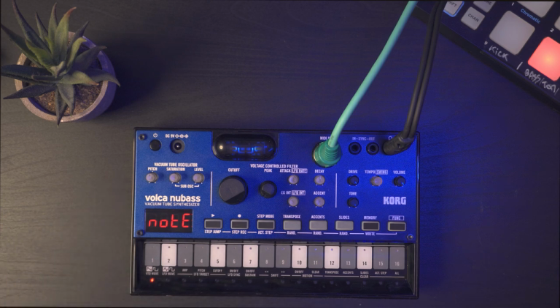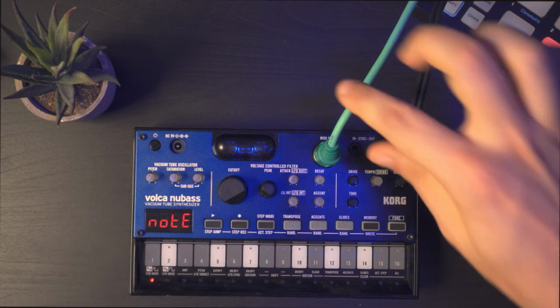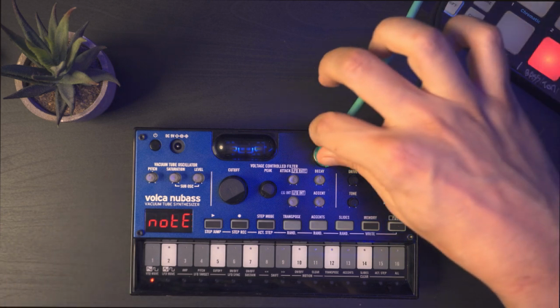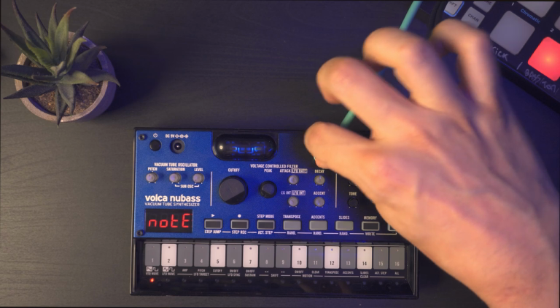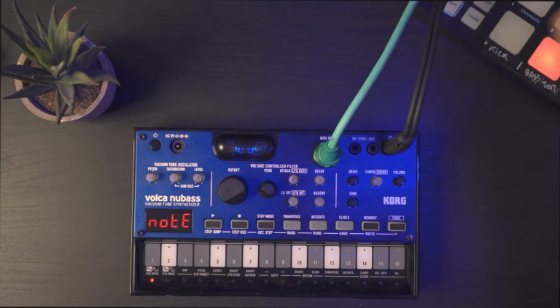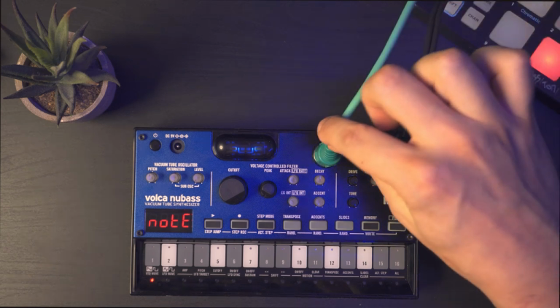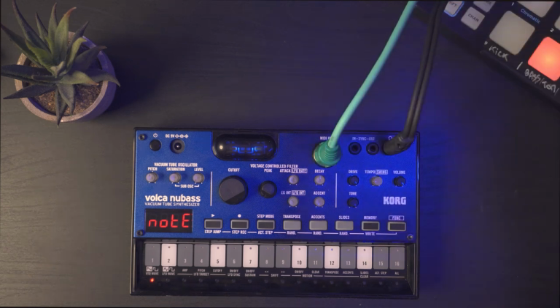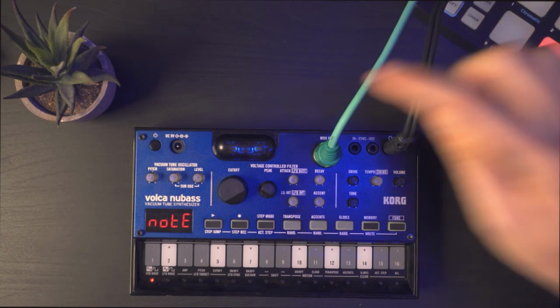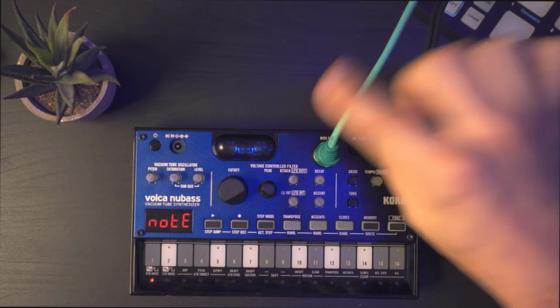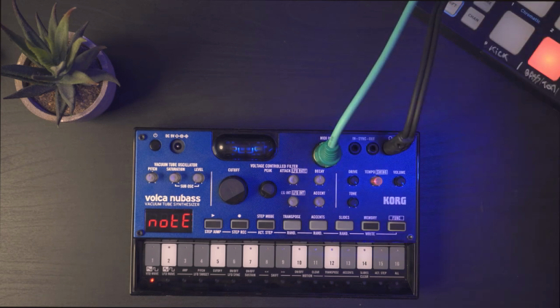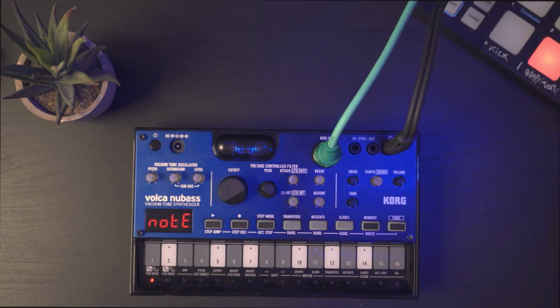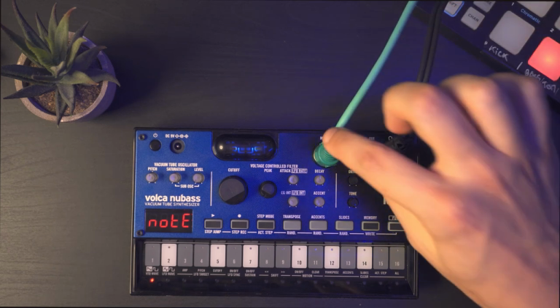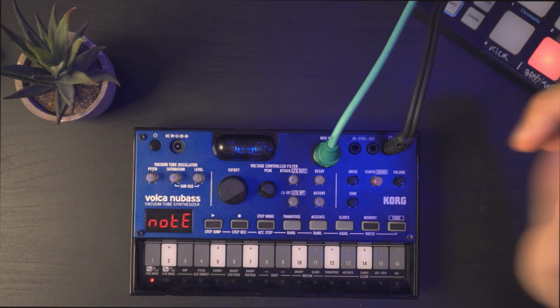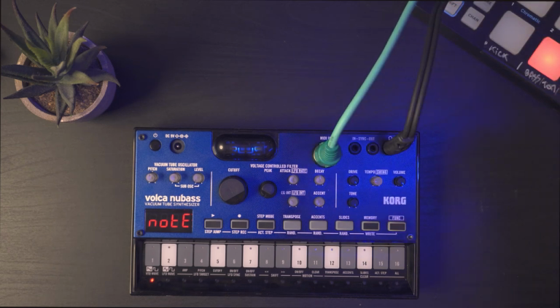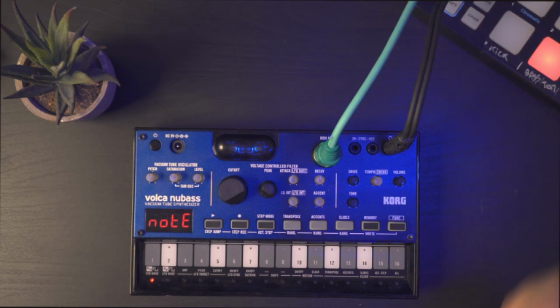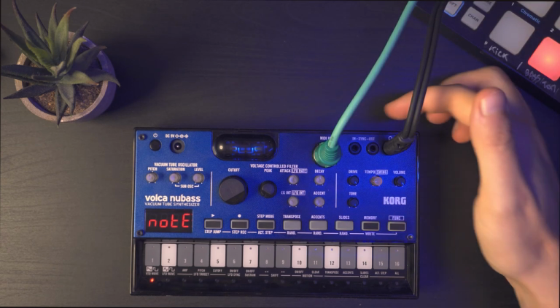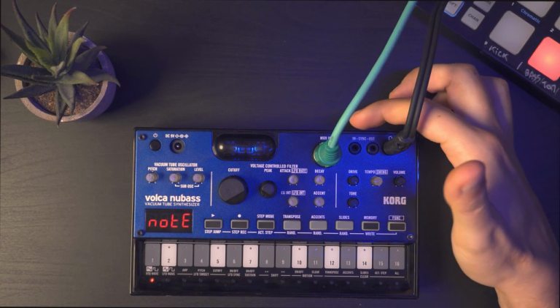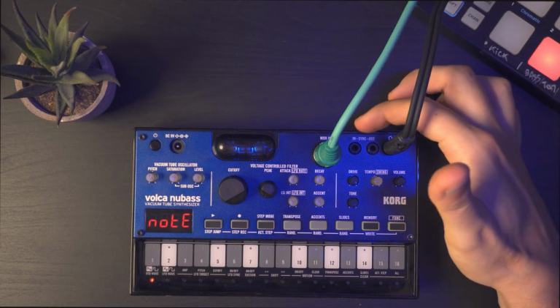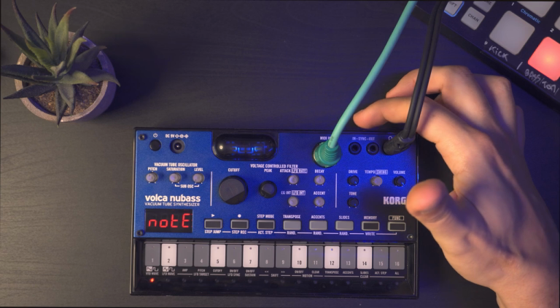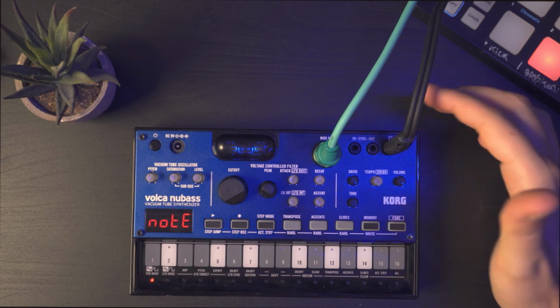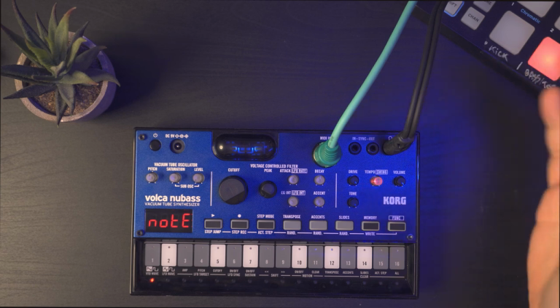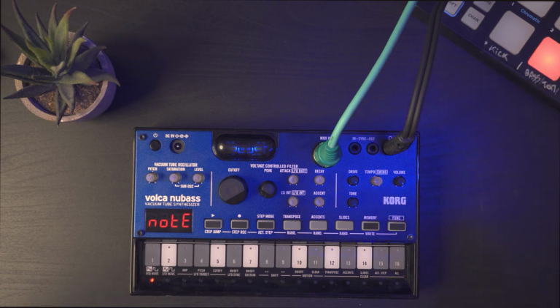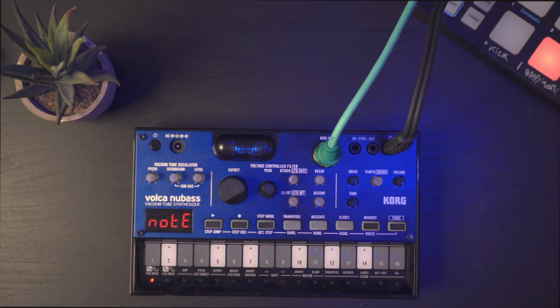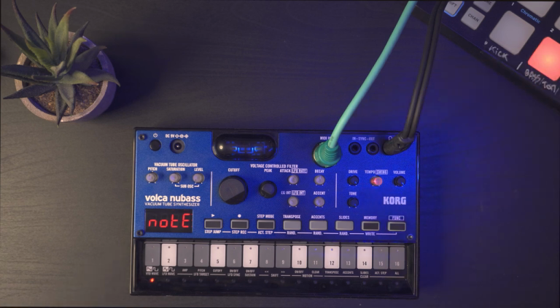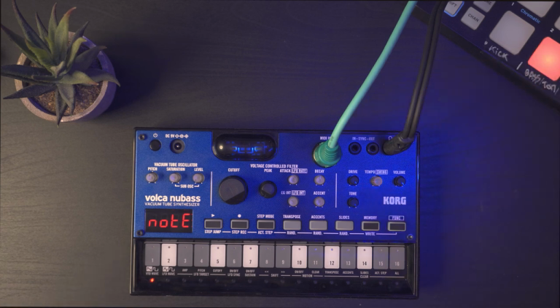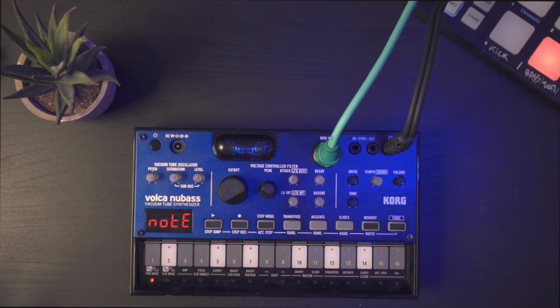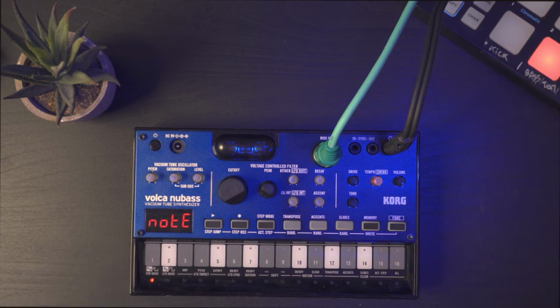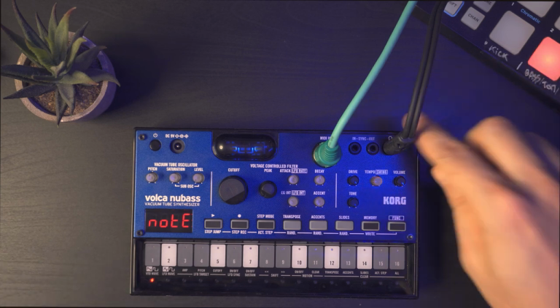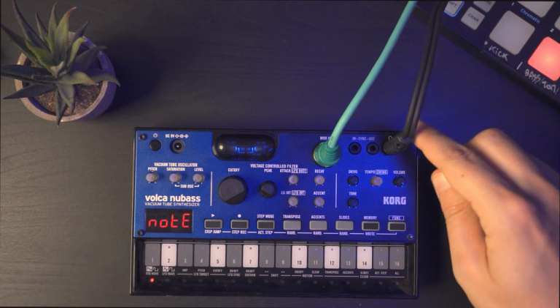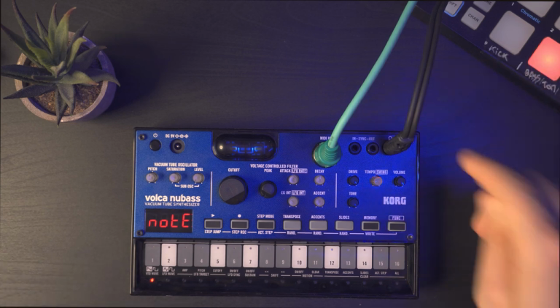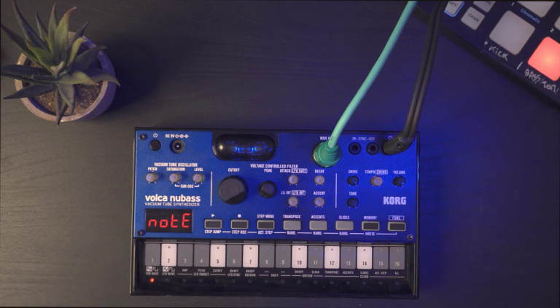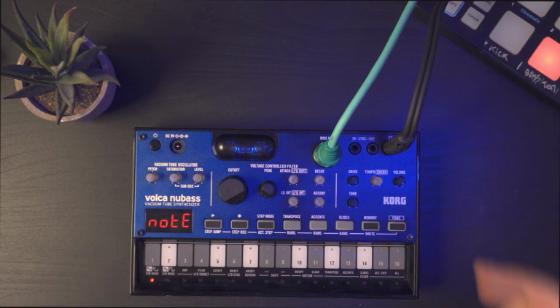You have MIDI in, which is great if you want to sync with Ableton for example. You also have sync in and out if you want to synchronize with other Volcas, and then you have your headphone output here.